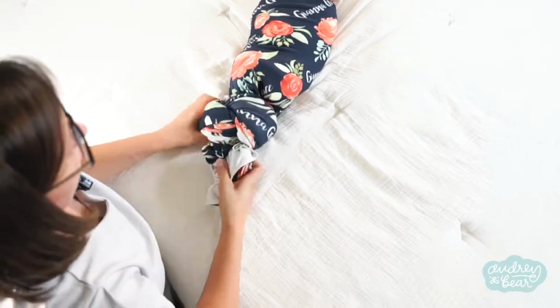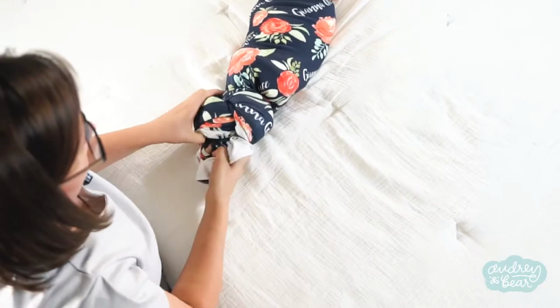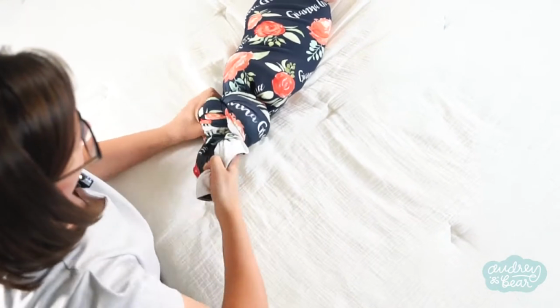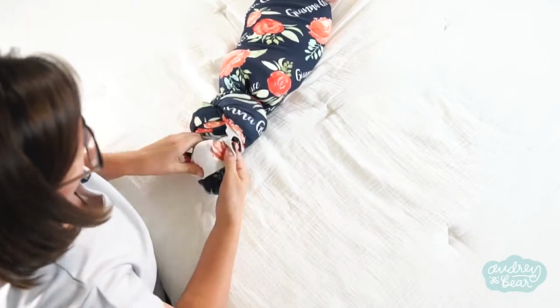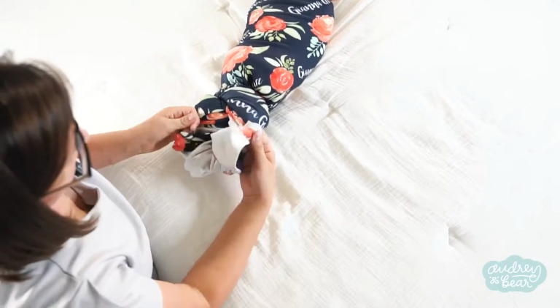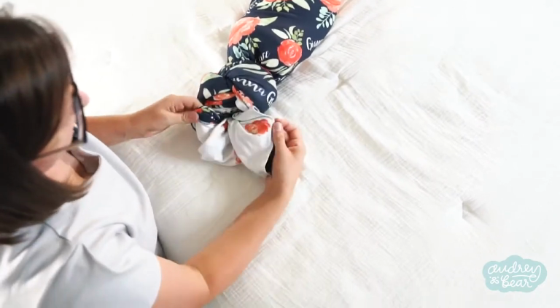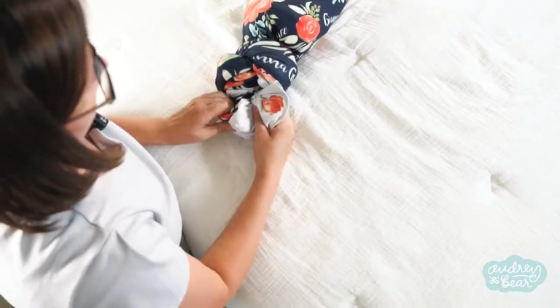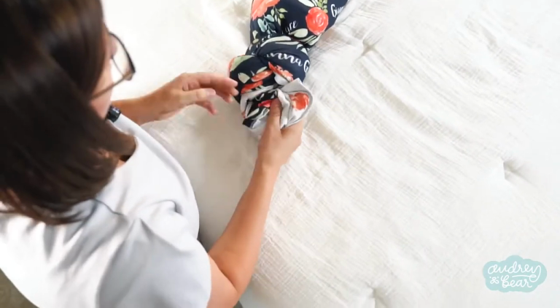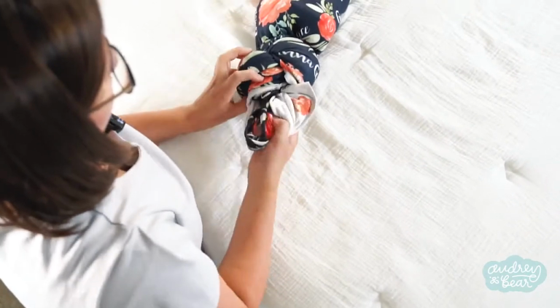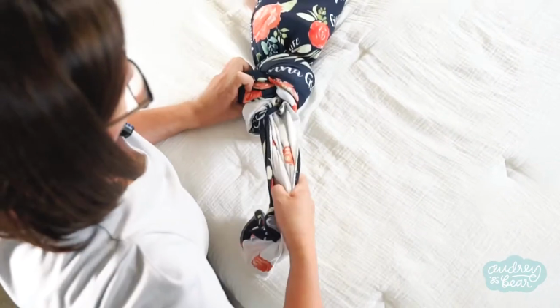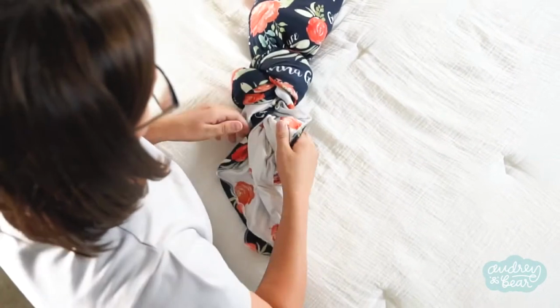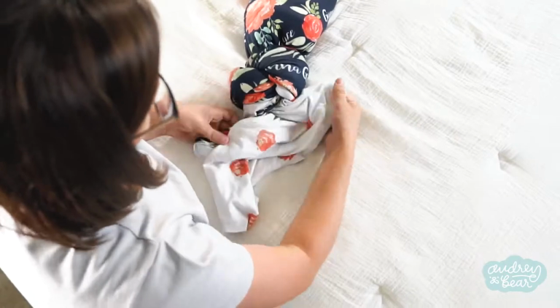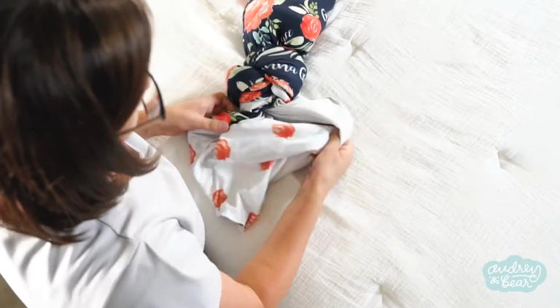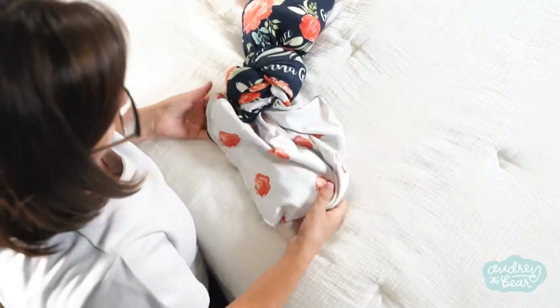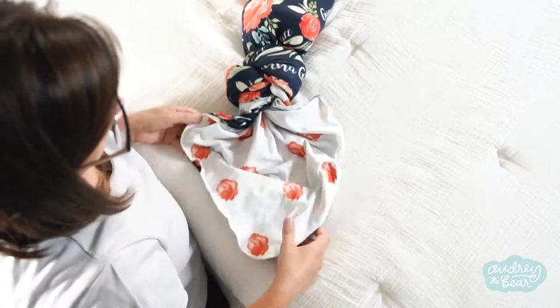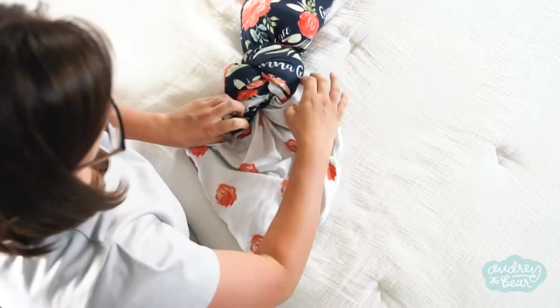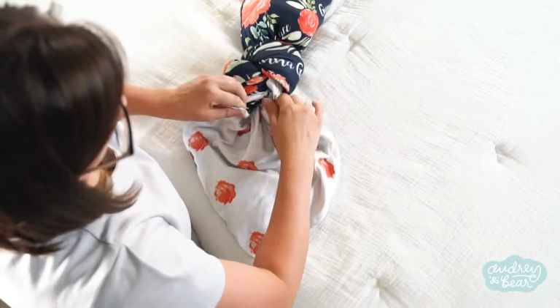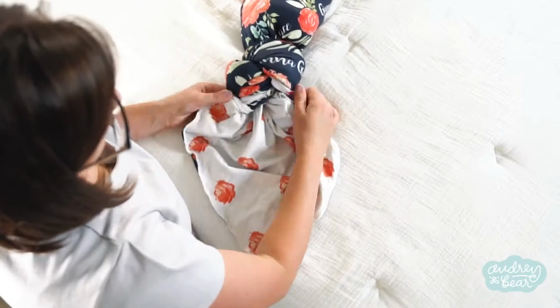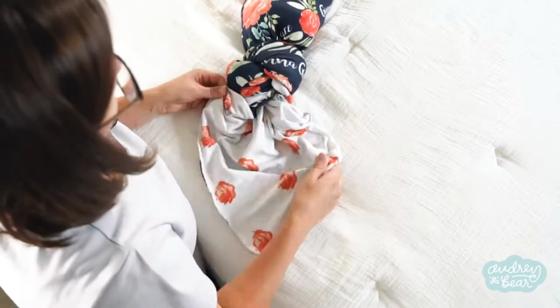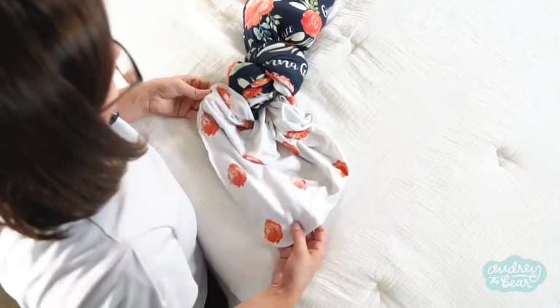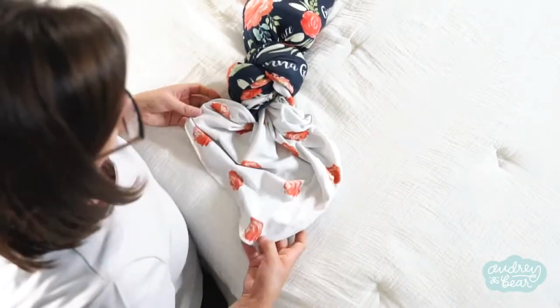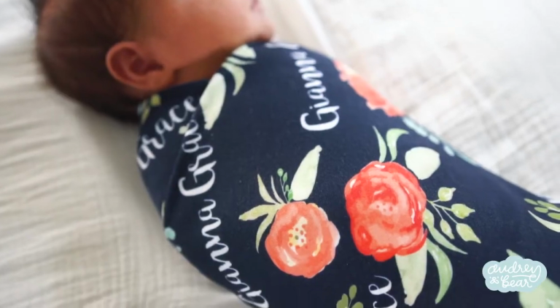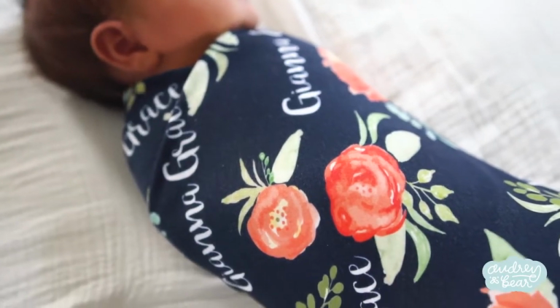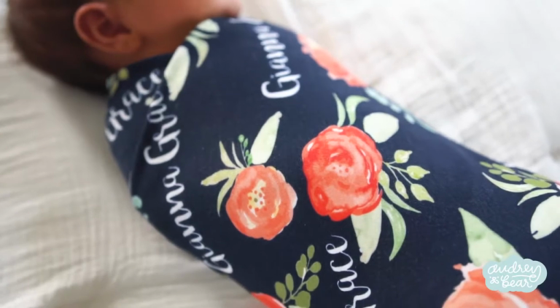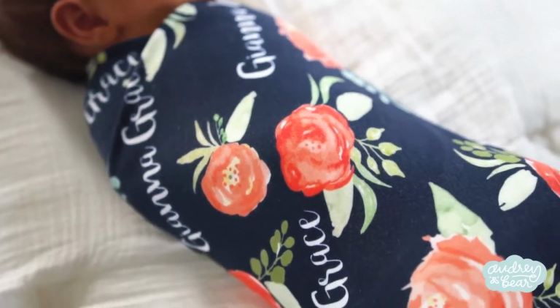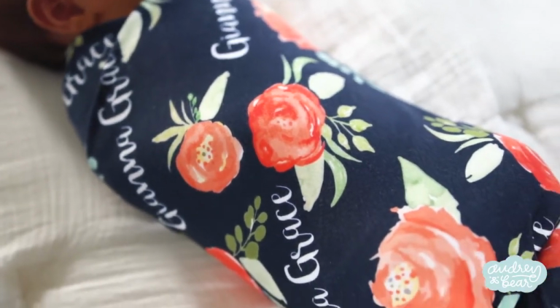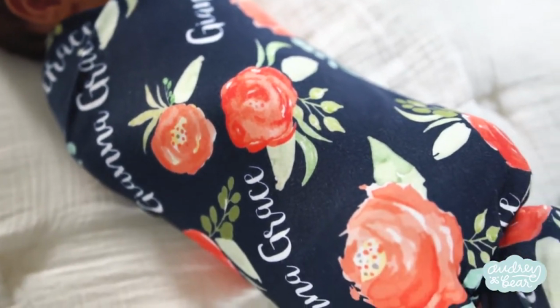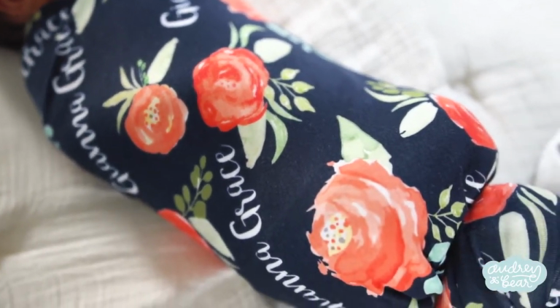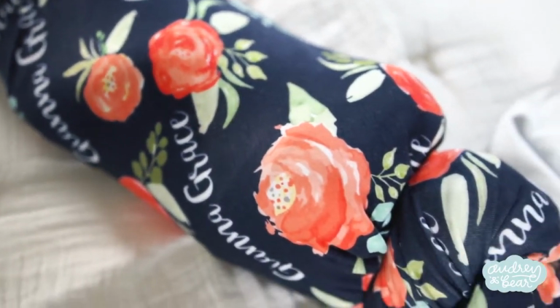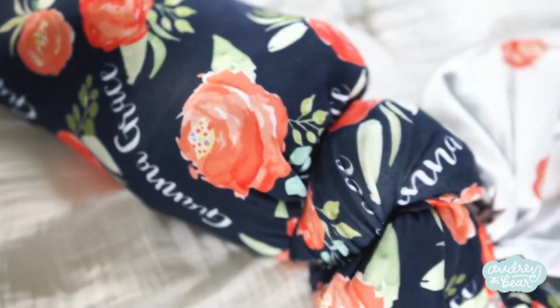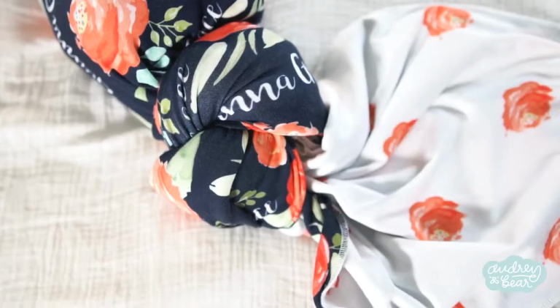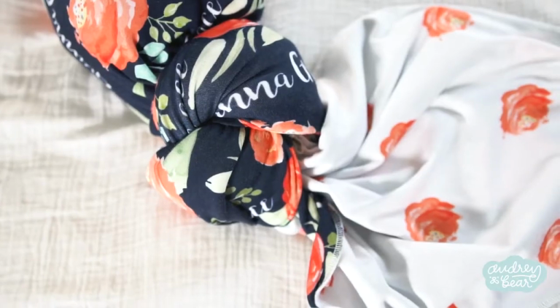At this point, you can adjust the knot to make it look however you want to, and then adjust the tail. And that's how we swaddle with a knot at the bottom.